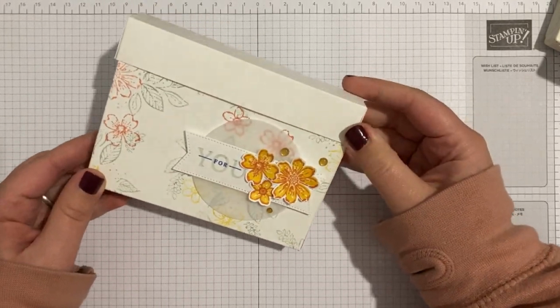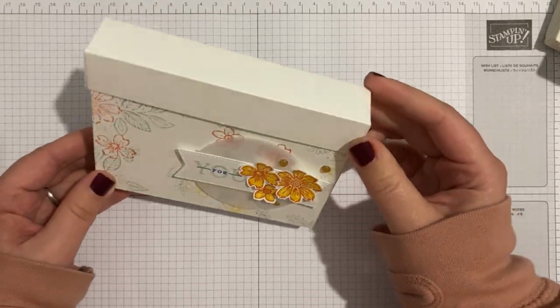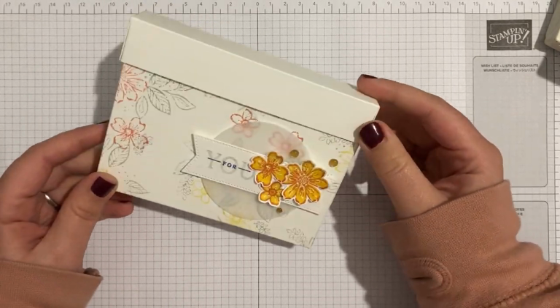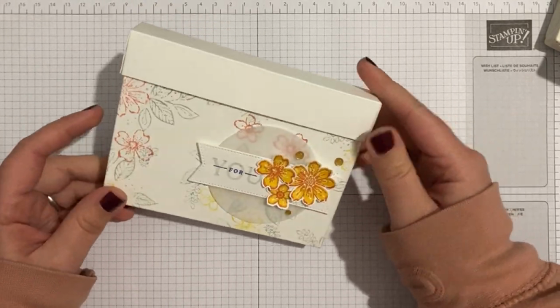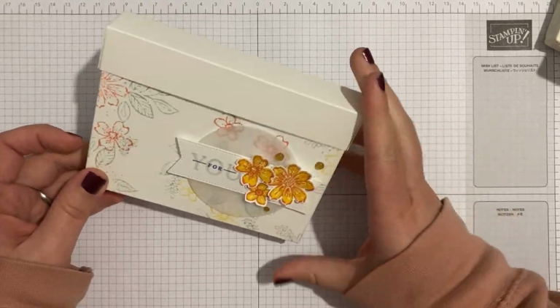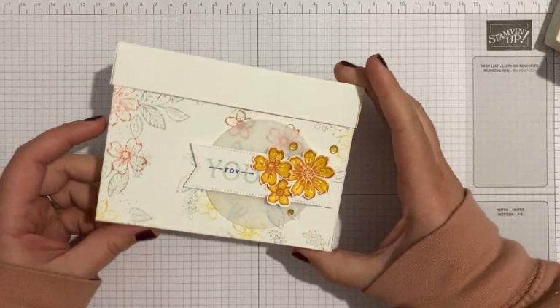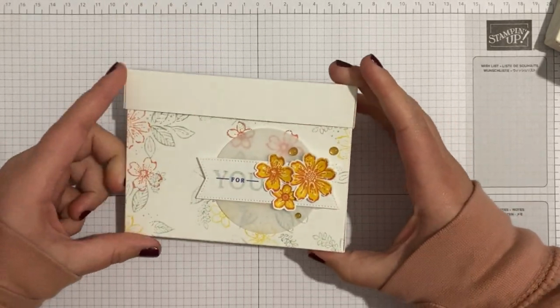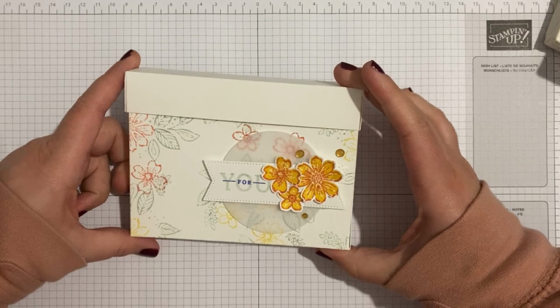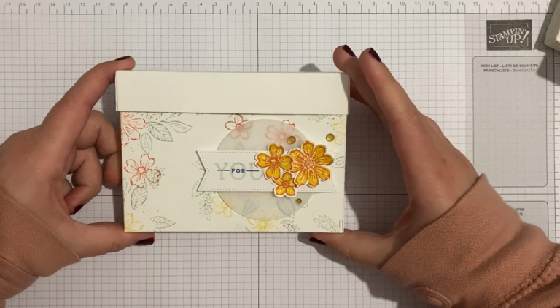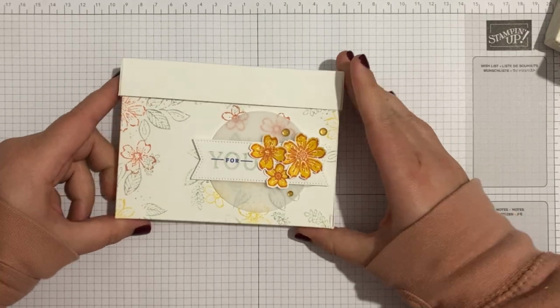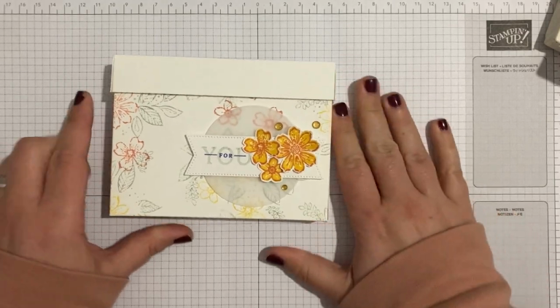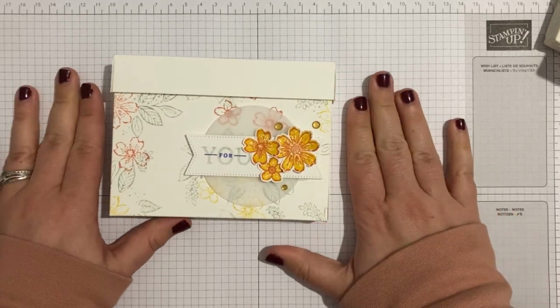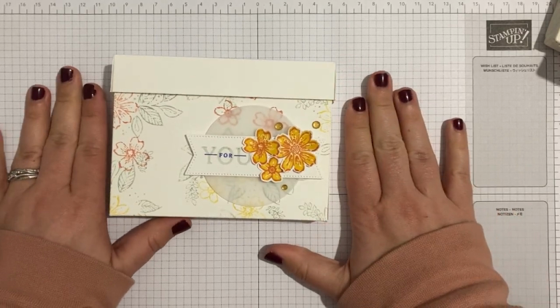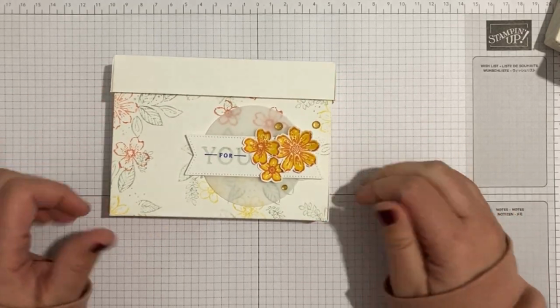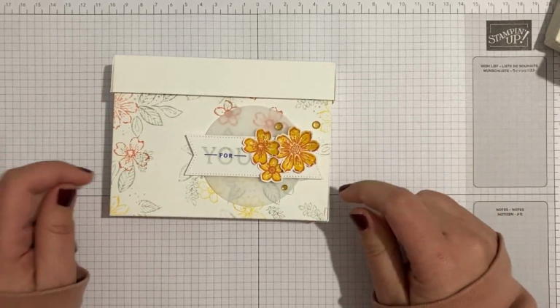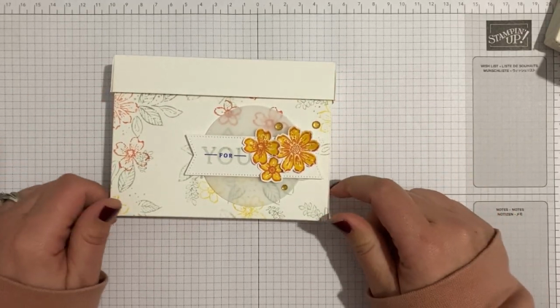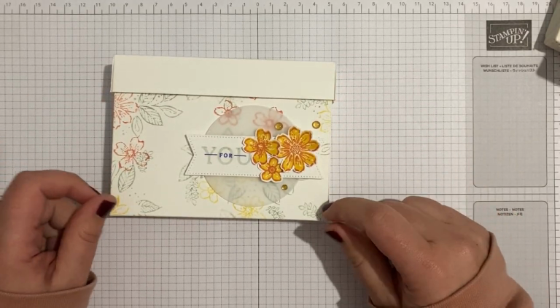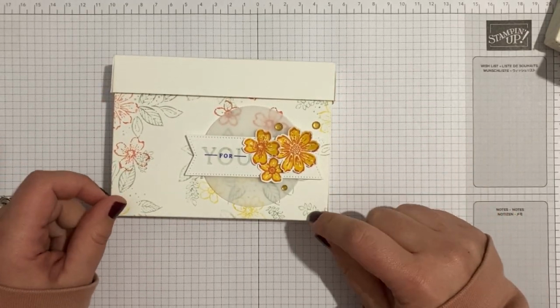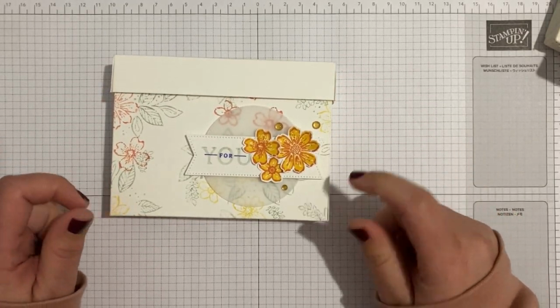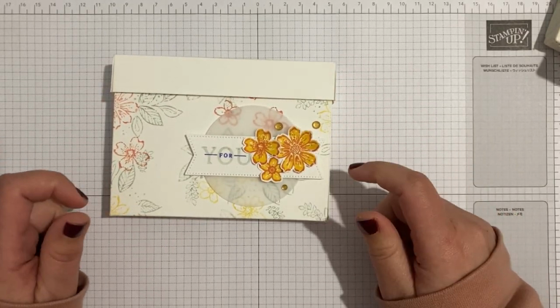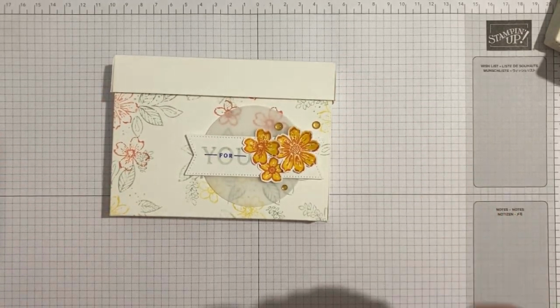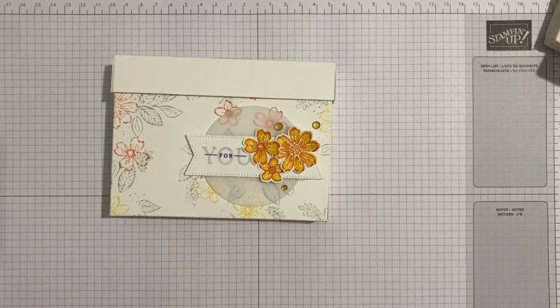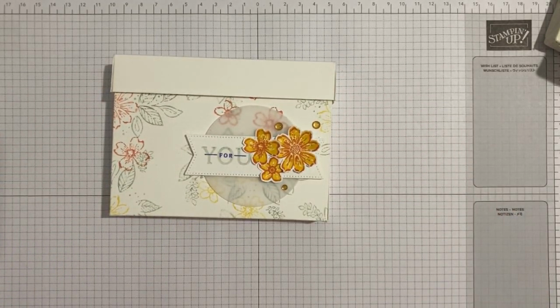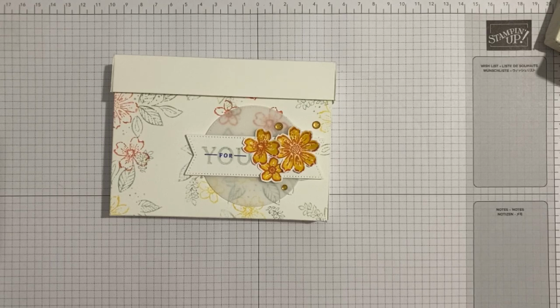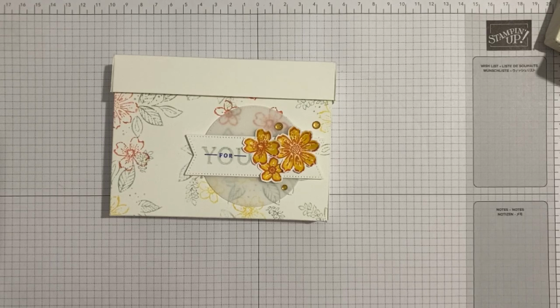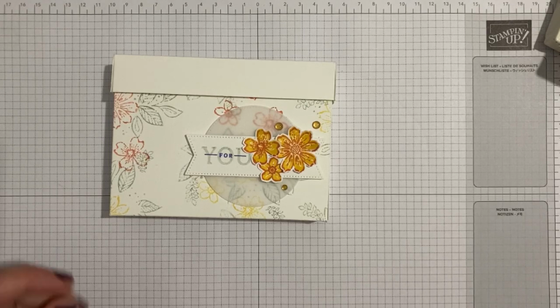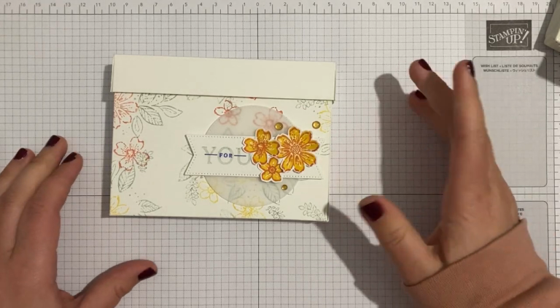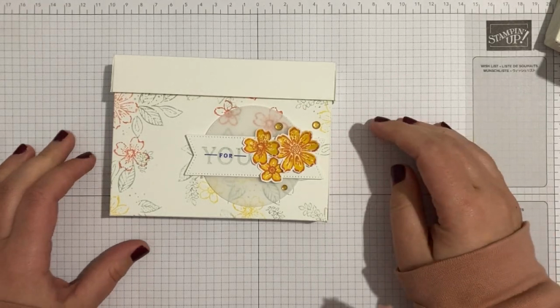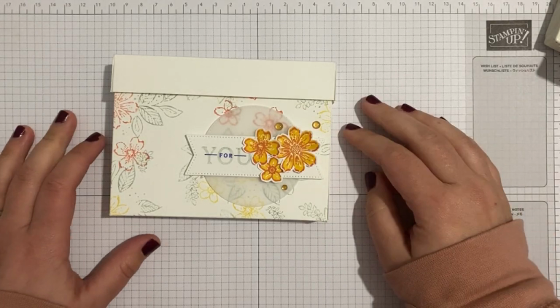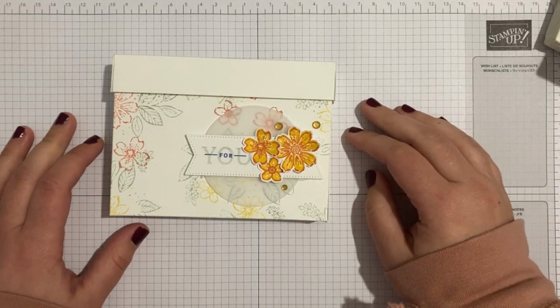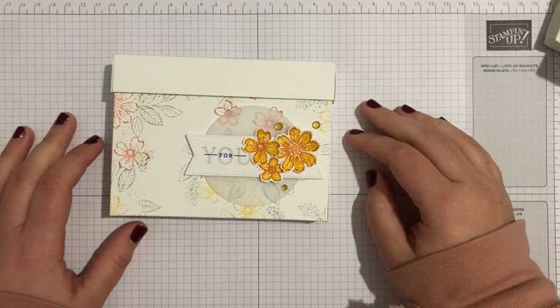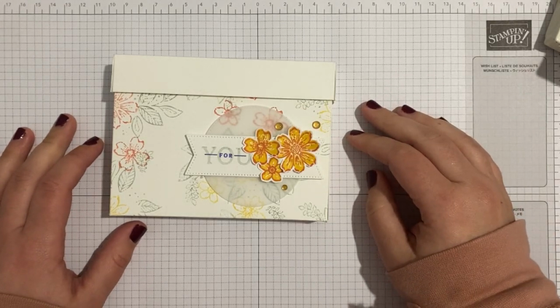This project this week is a note card box. I actually shared this project with the team at a crafty retreat back in February.